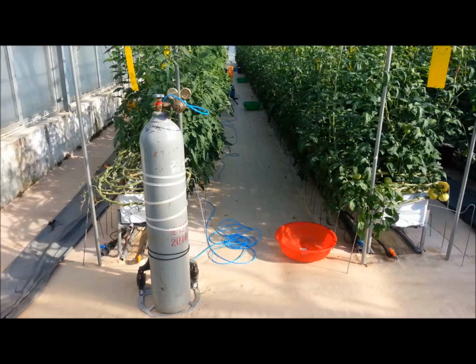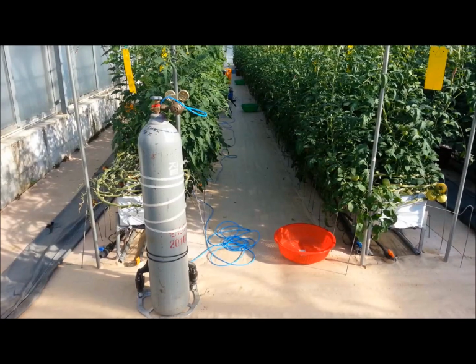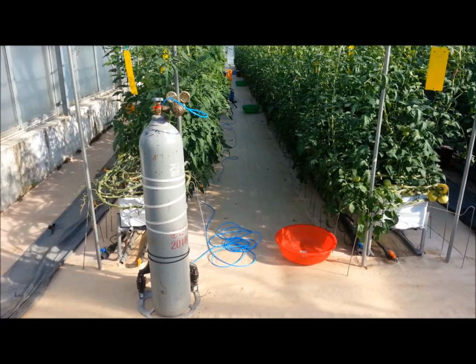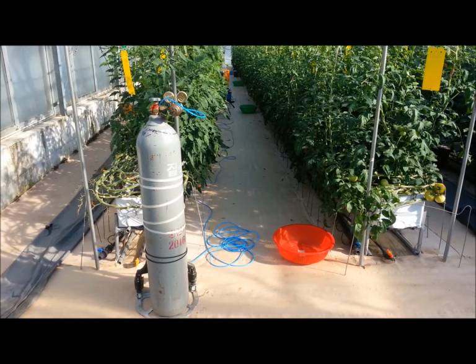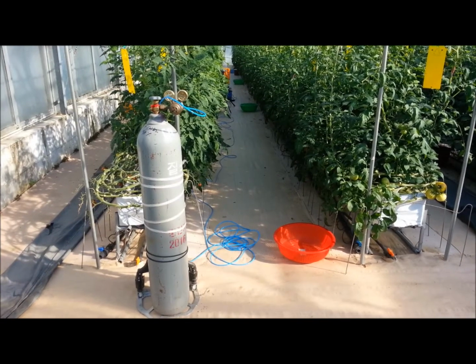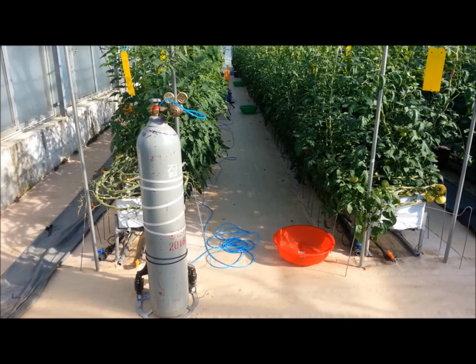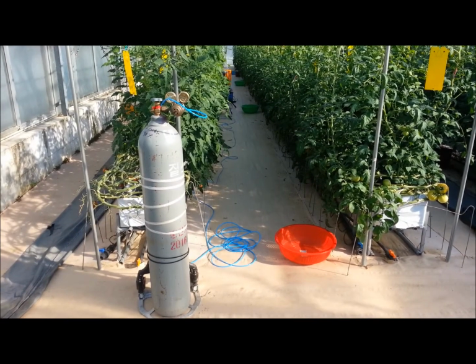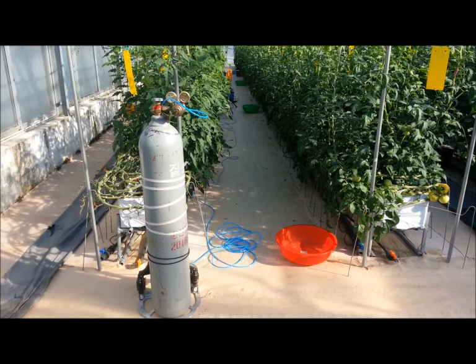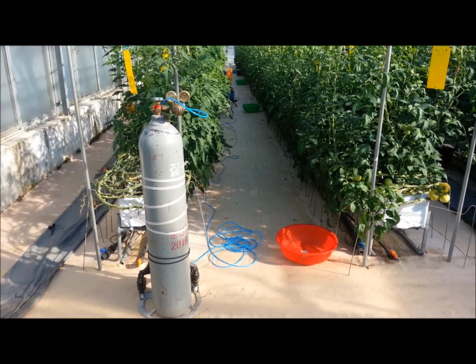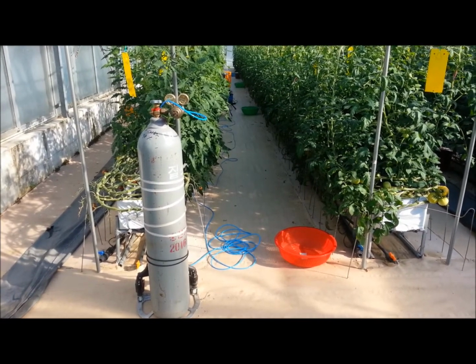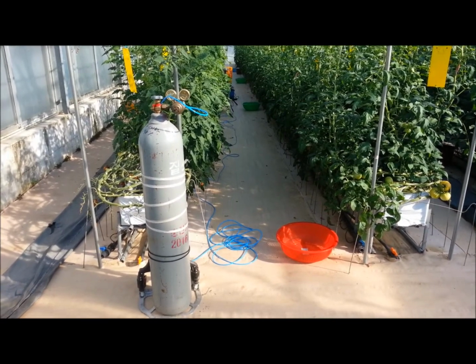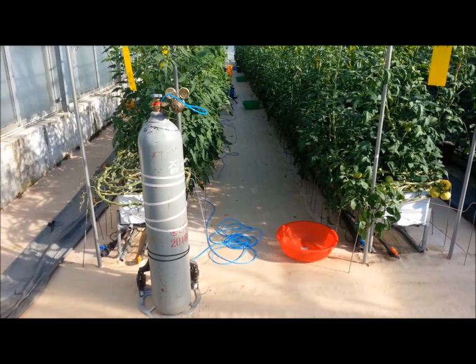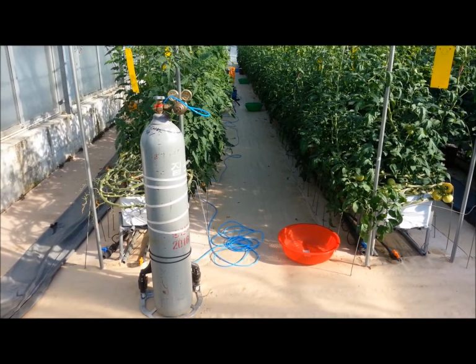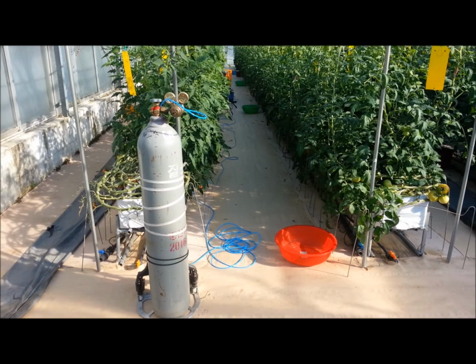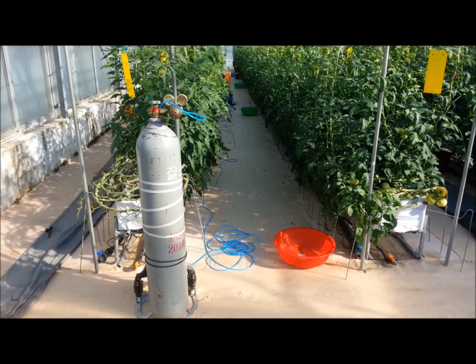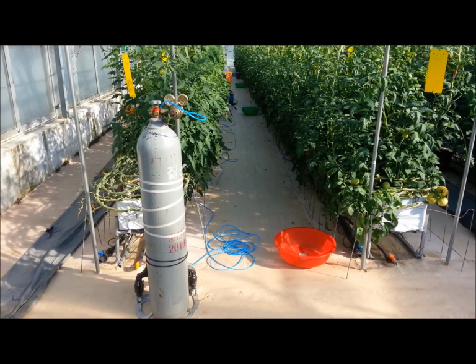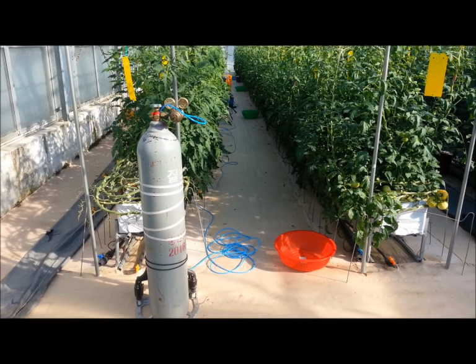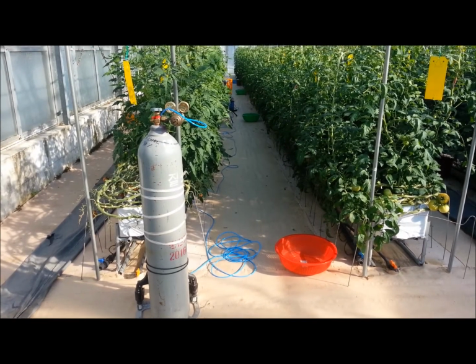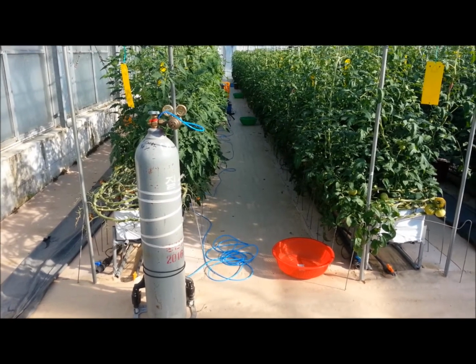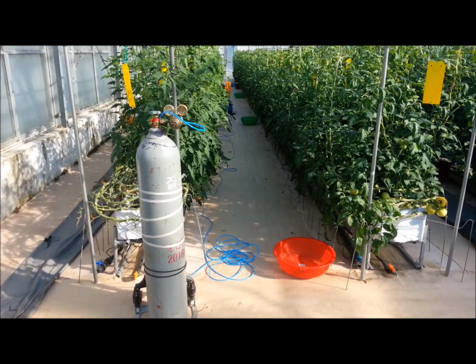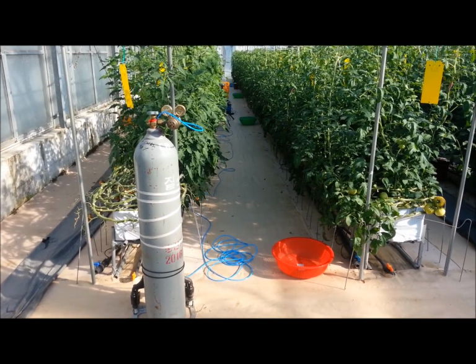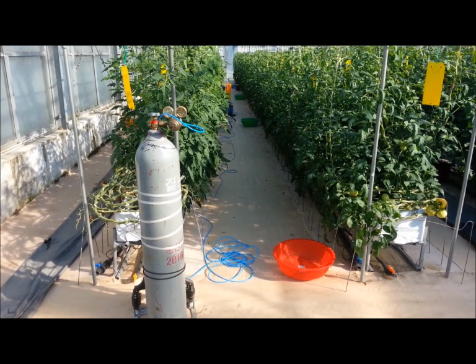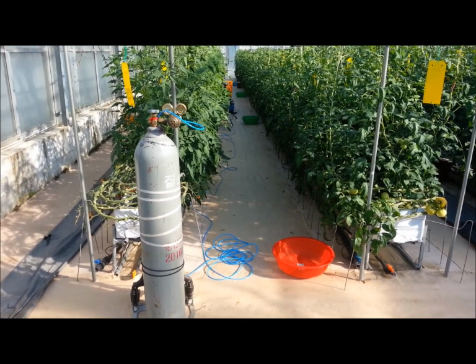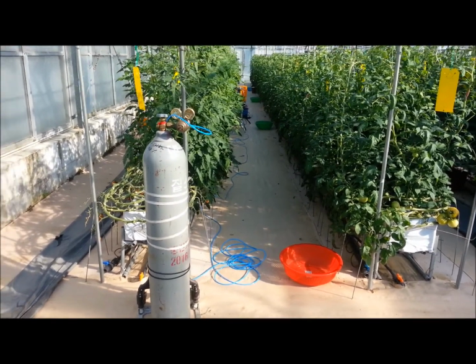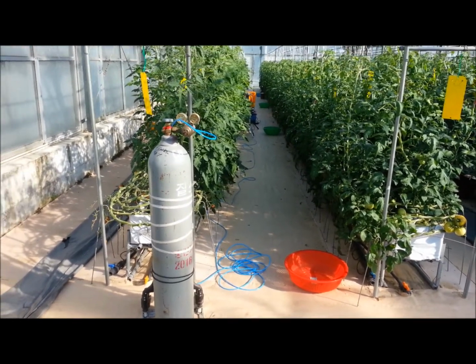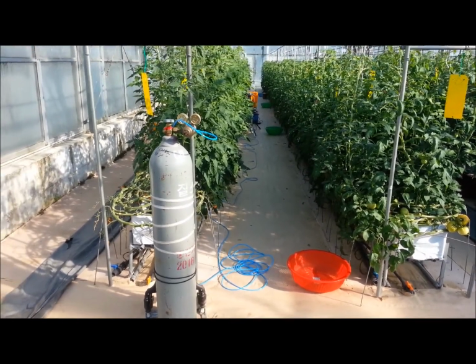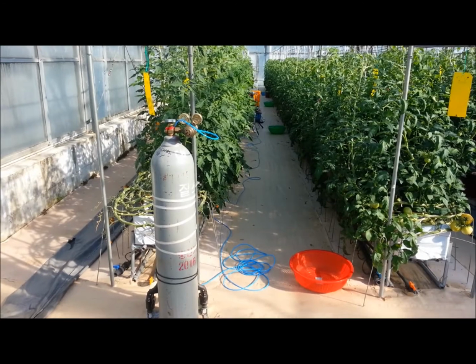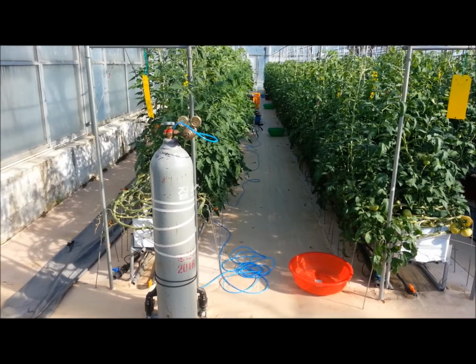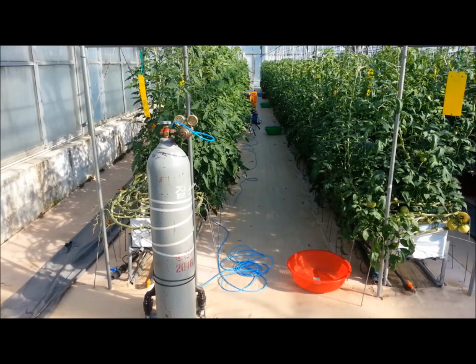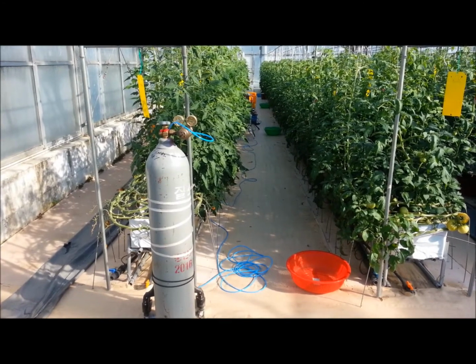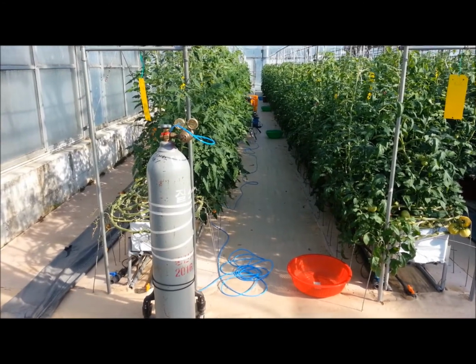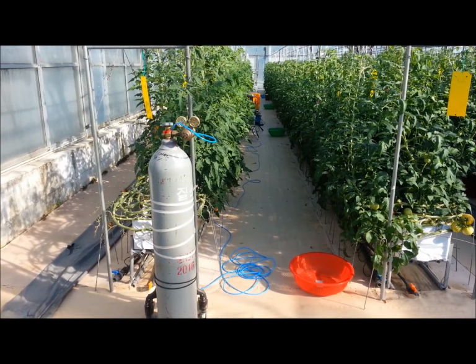2015 March 26. I'm Kang-ho Lee. Let me introduce my LiCor measuring system for non-photorespiration conditions.